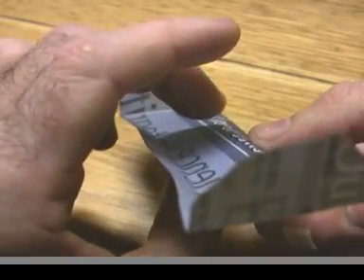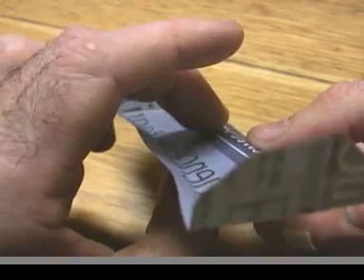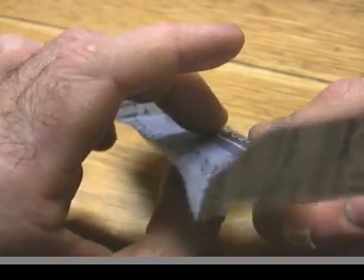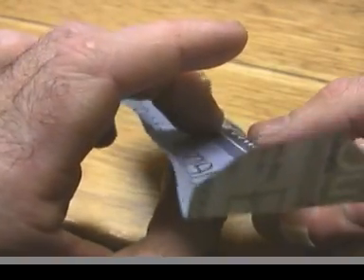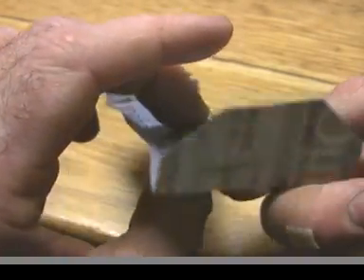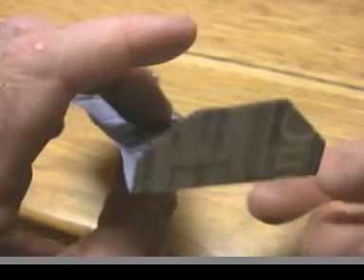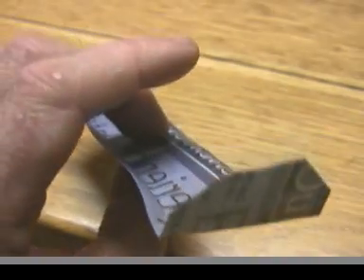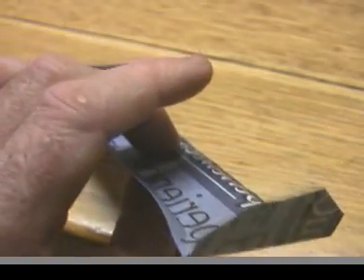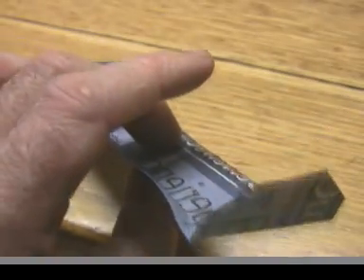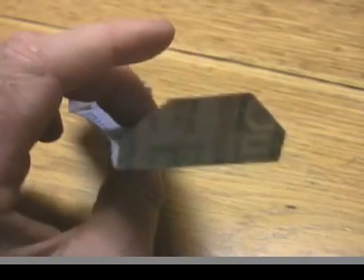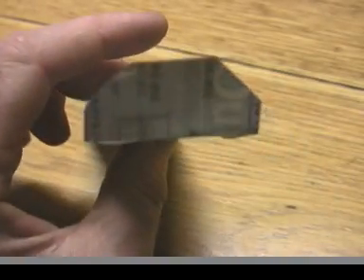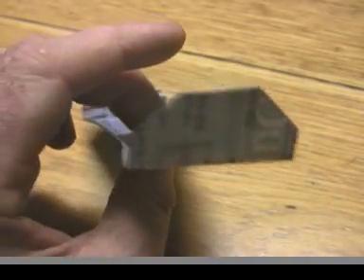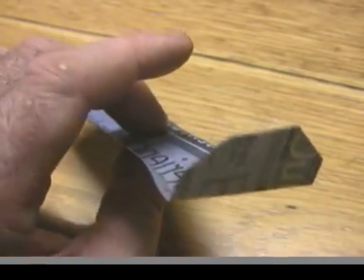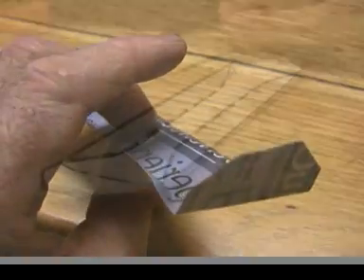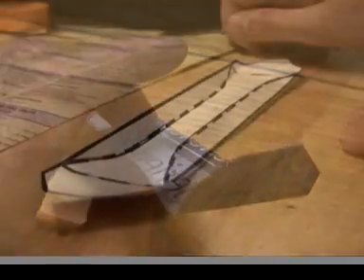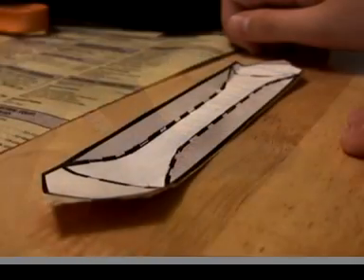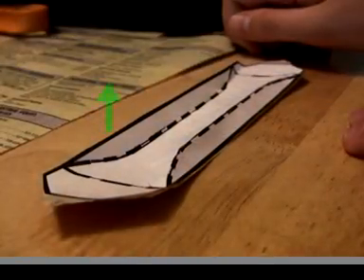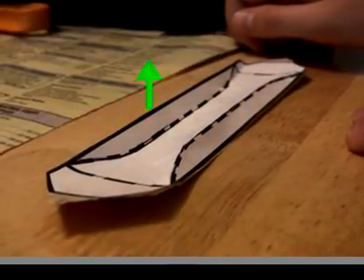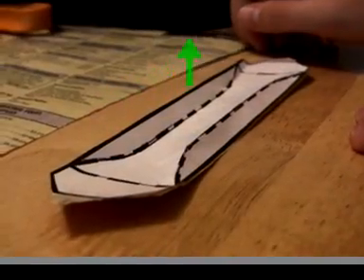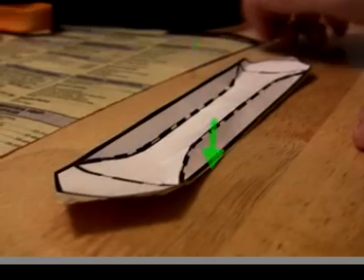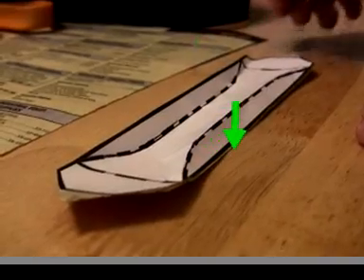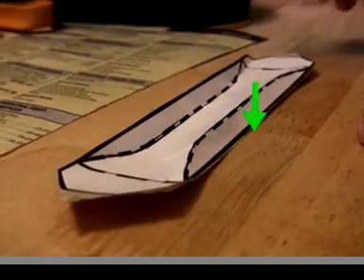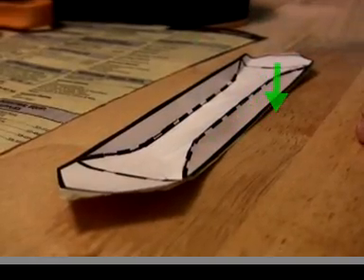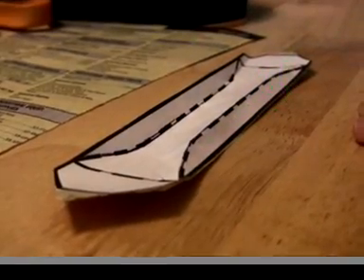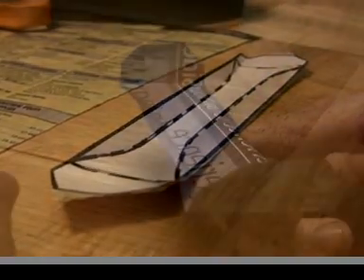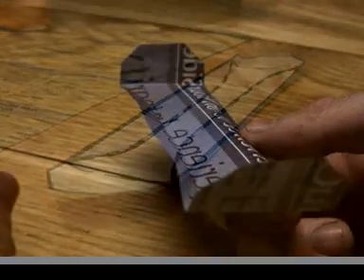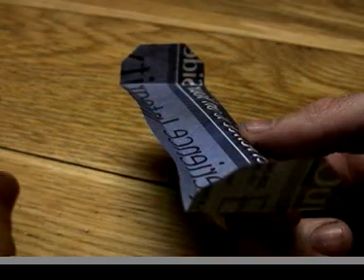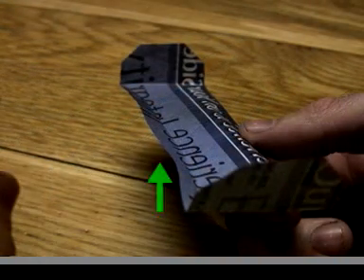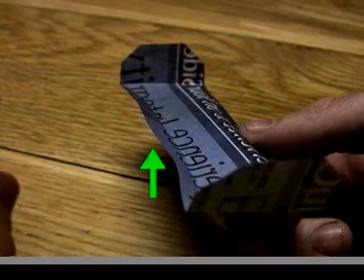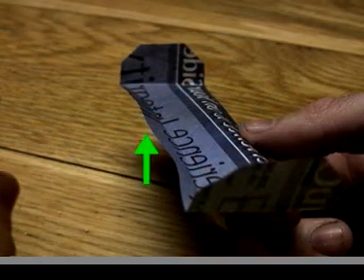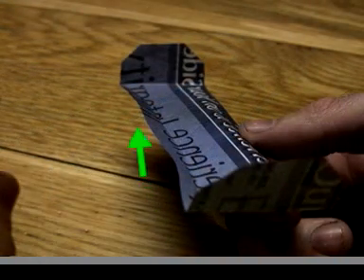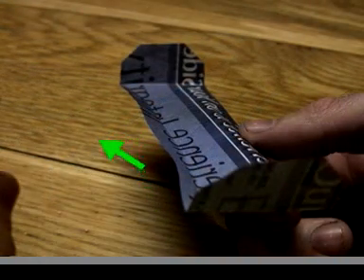Hold the tumblewing right in the middle, between your thumb and forefinger. Remember how you bent one edge up and the other down? The edge that's up should face you.